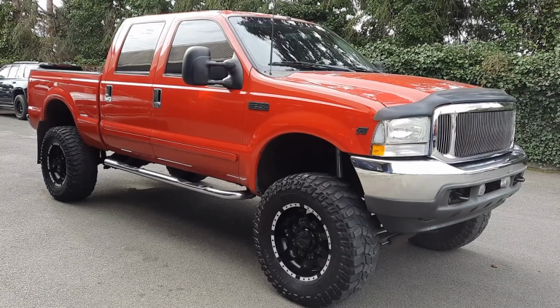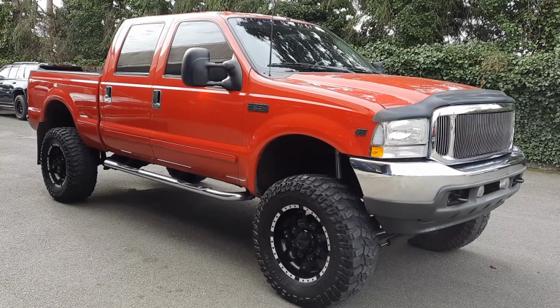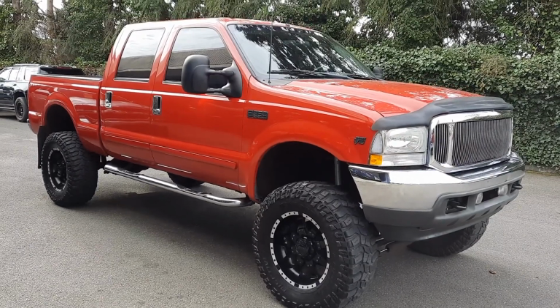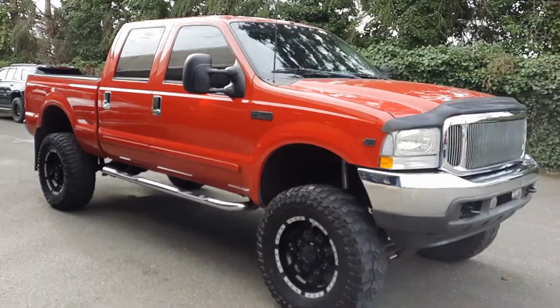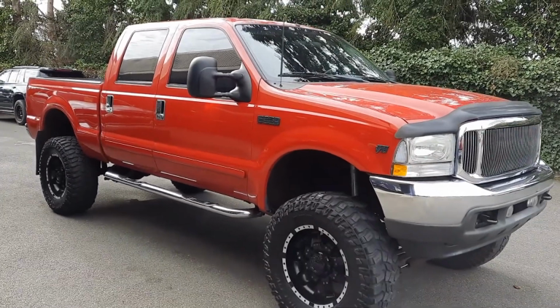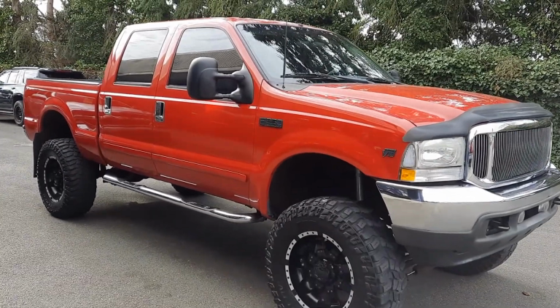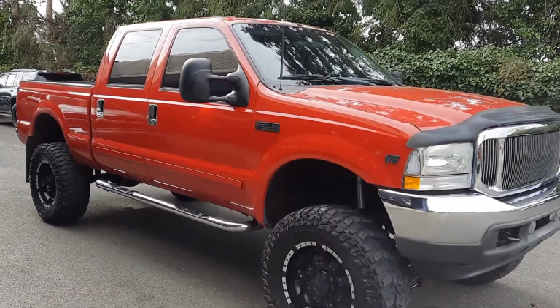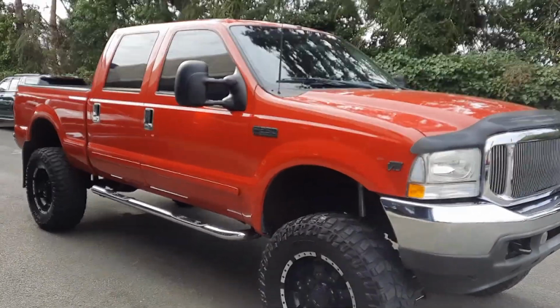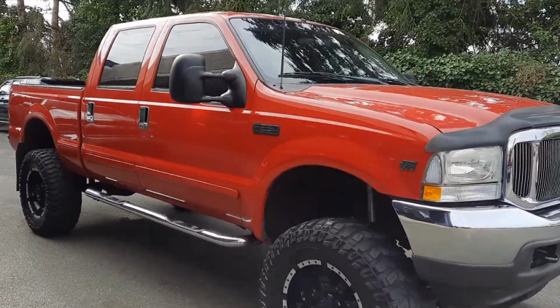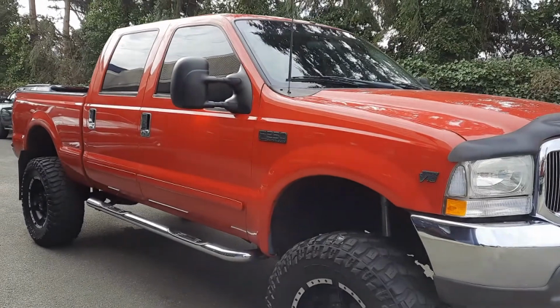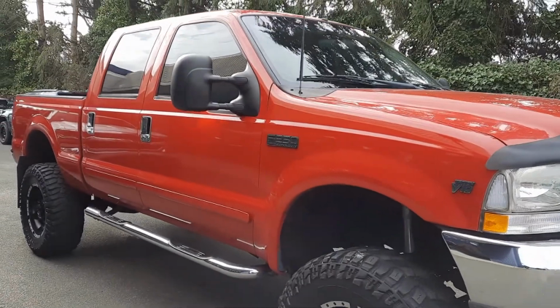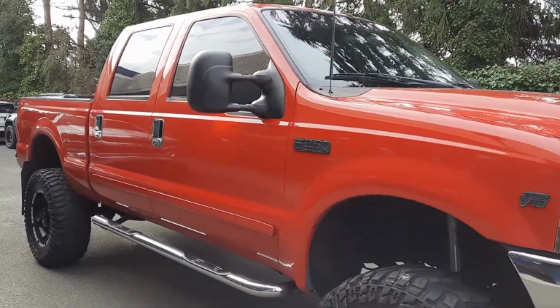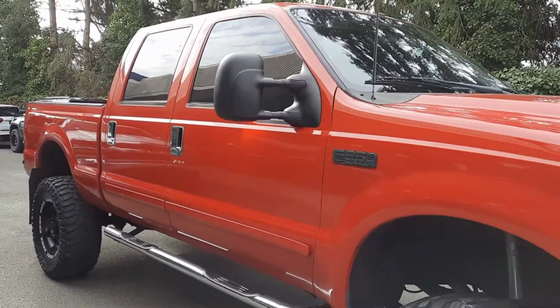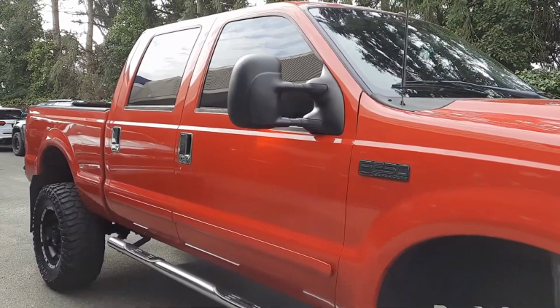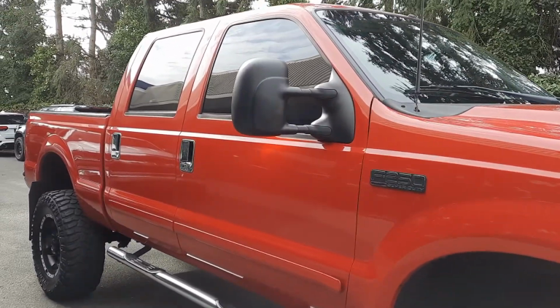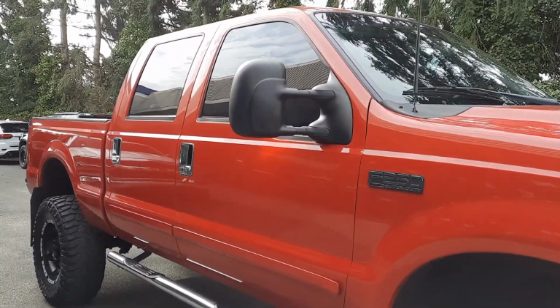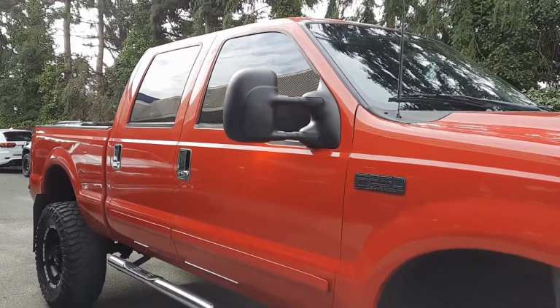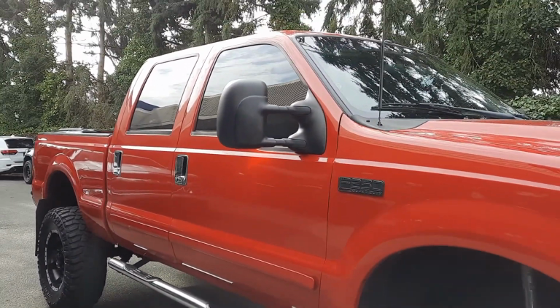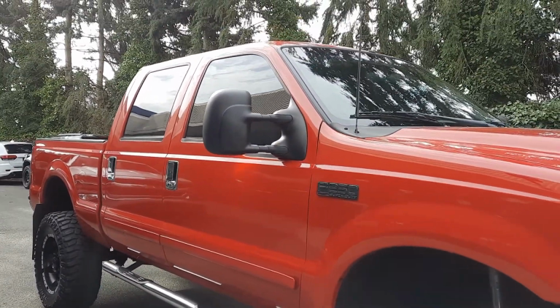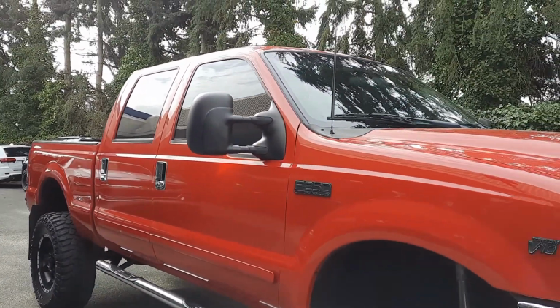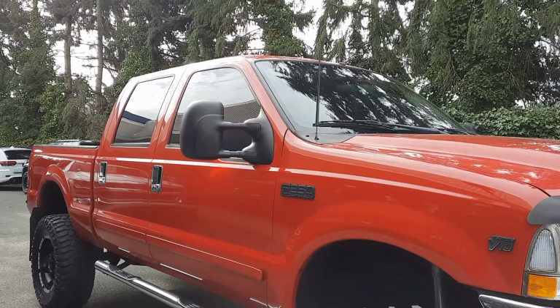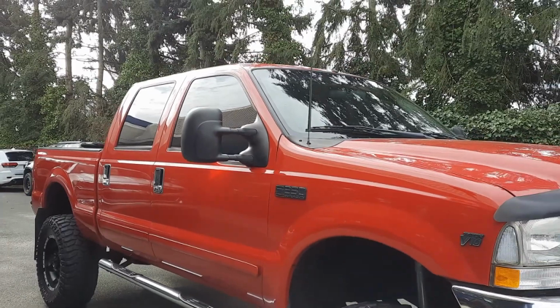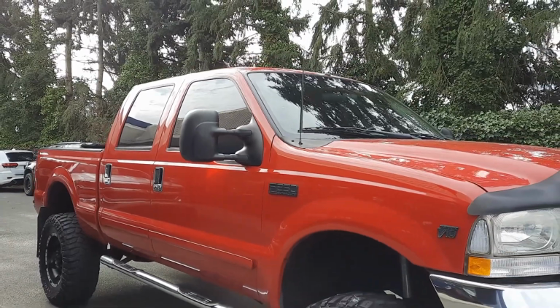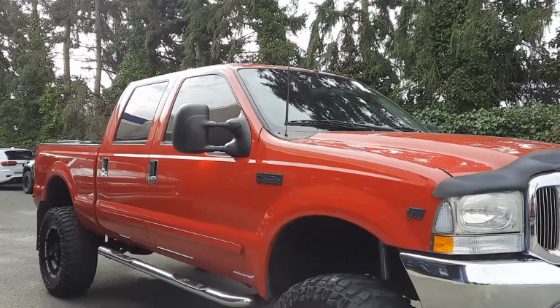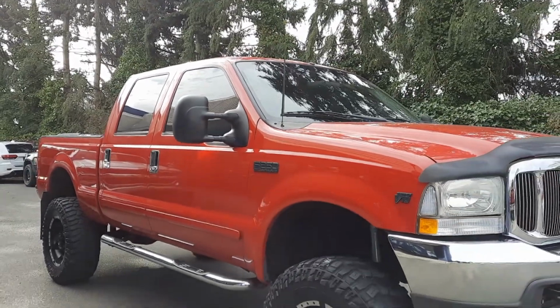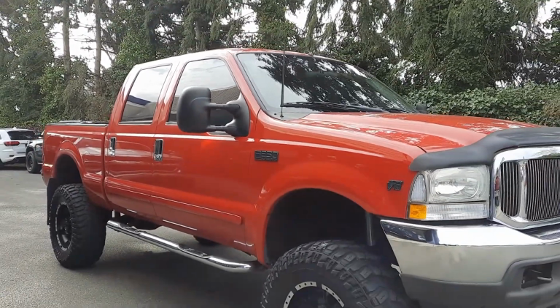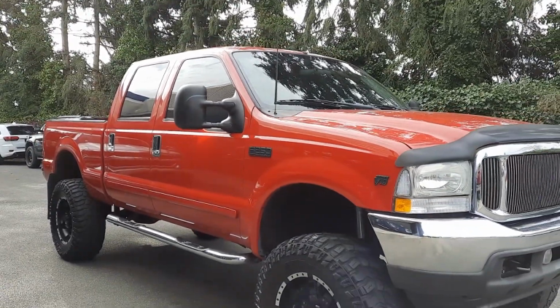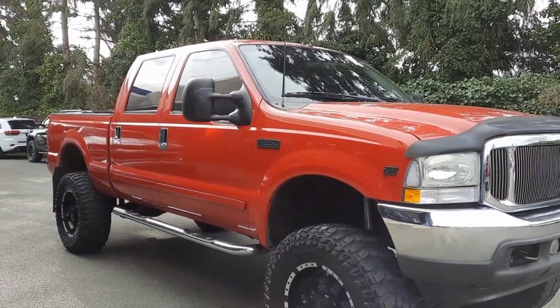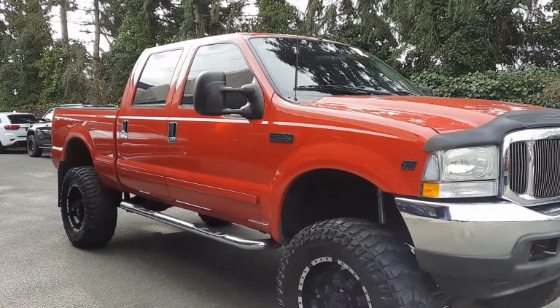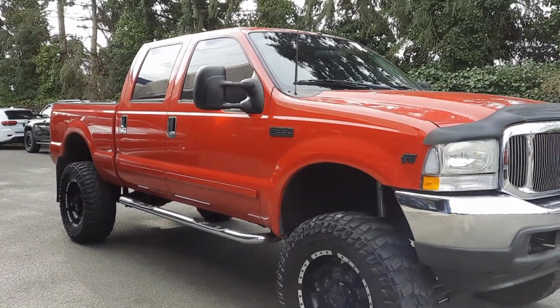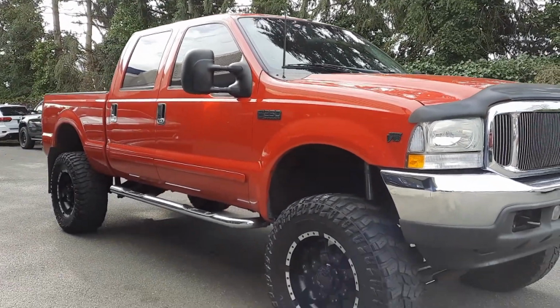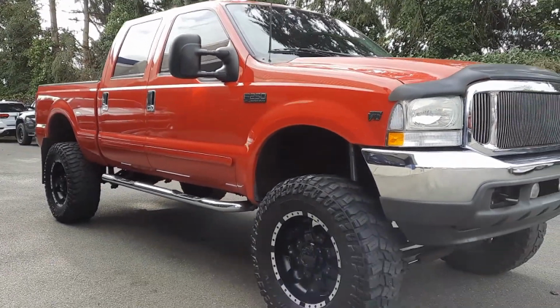Good morning, Cory Frazier here with Castle Auto Sales and Hashtag Frazier's Friends. Today I'm going to be doing an updated video on this 2002 Ford F-250 Lariat 6.8 liter F-250 lifted.